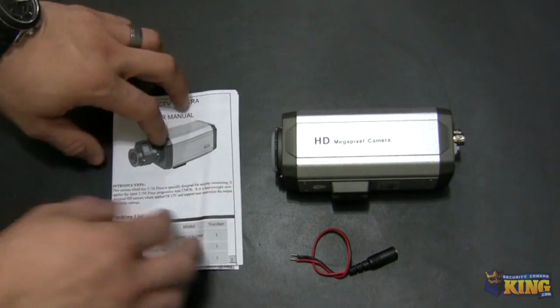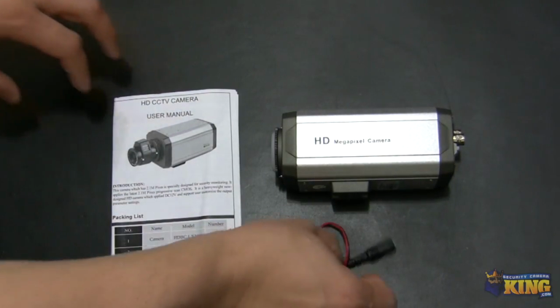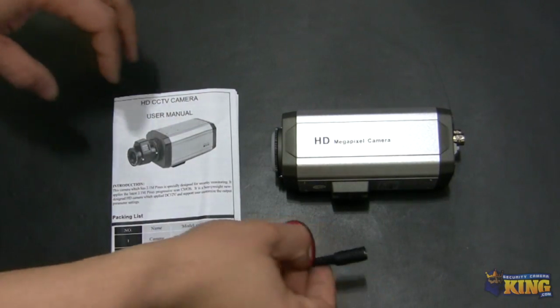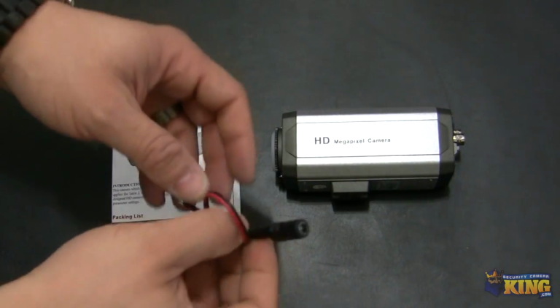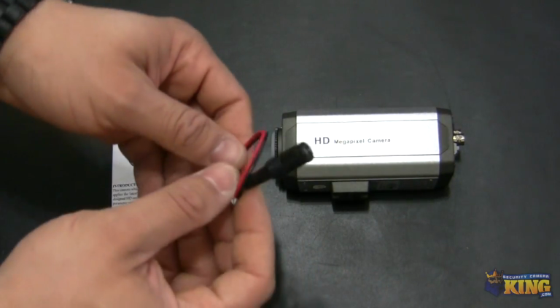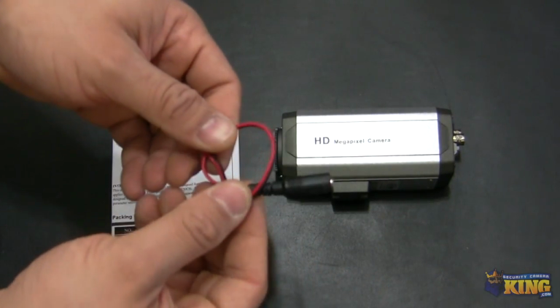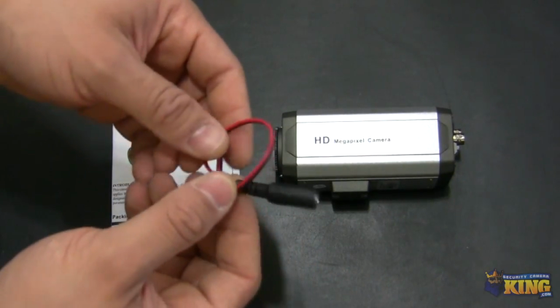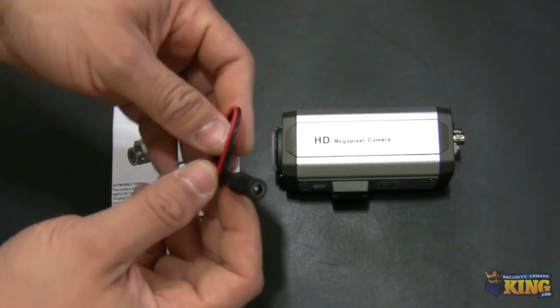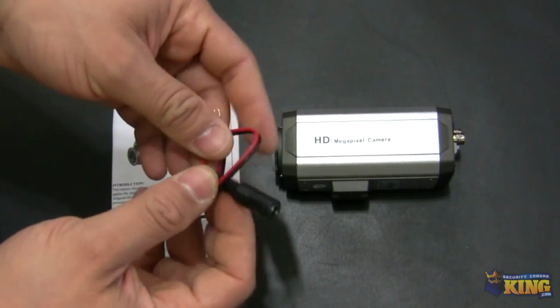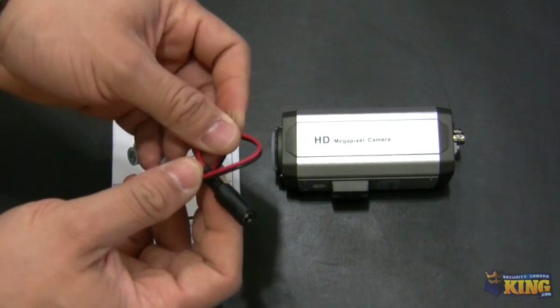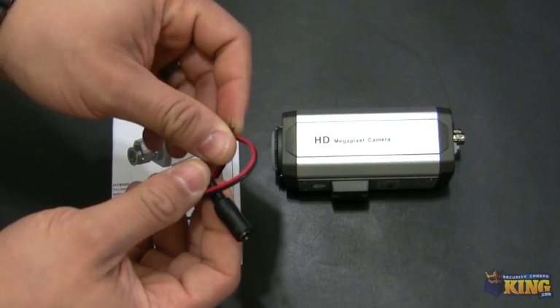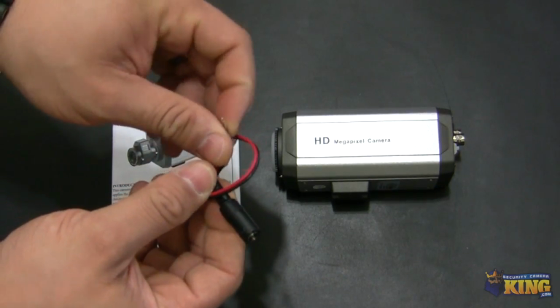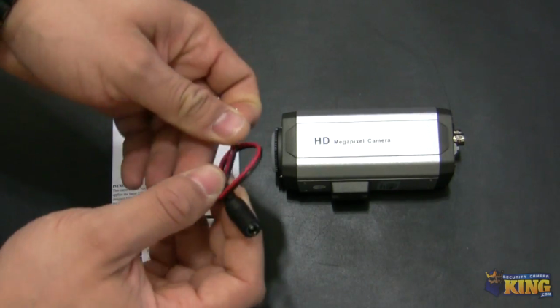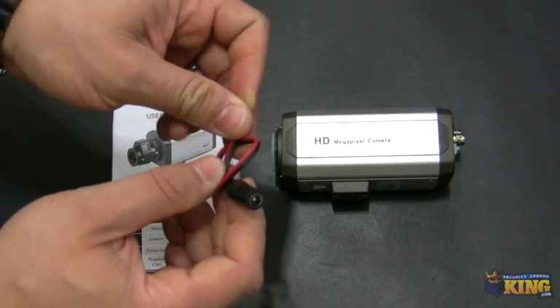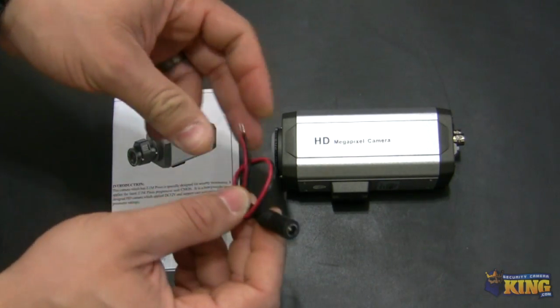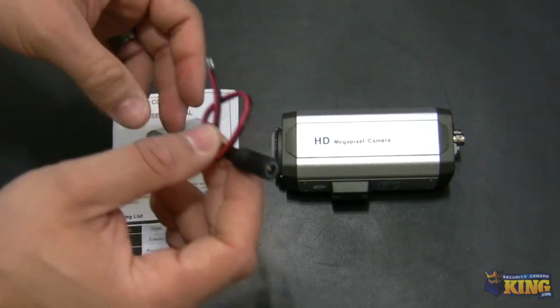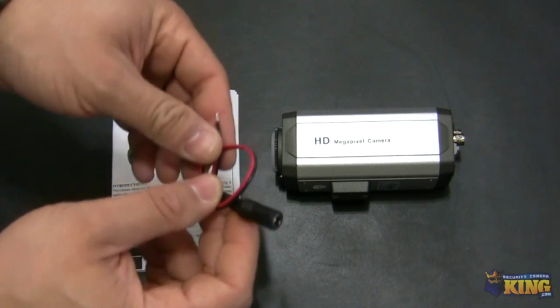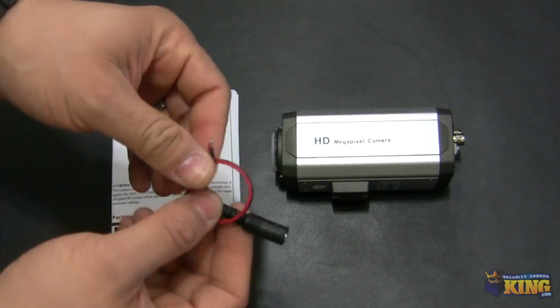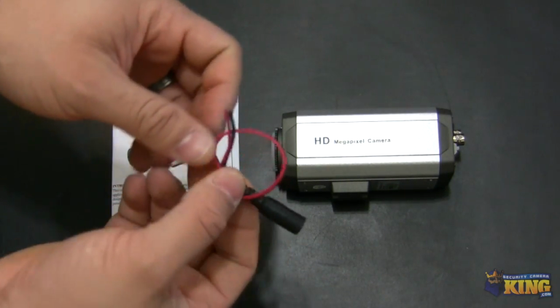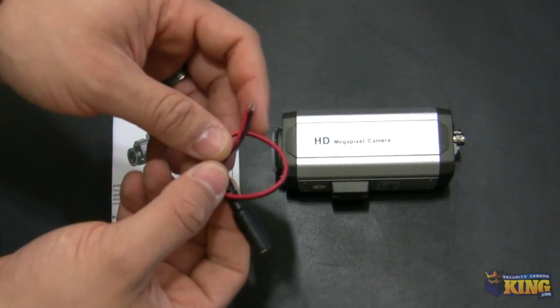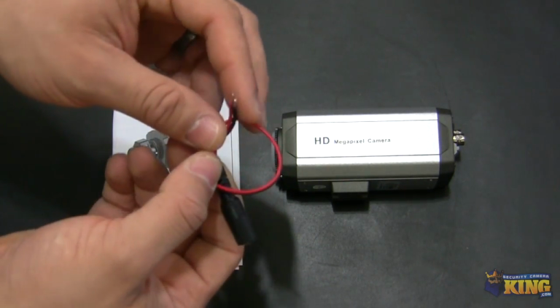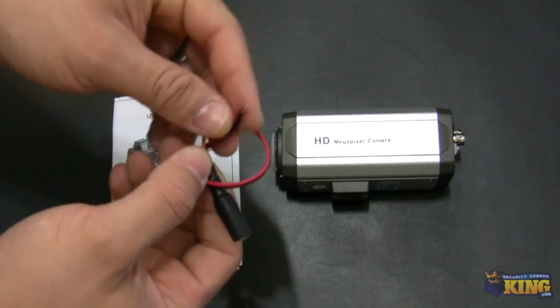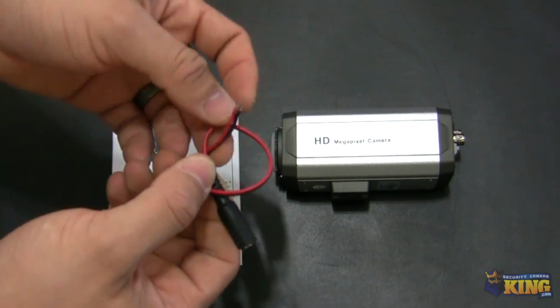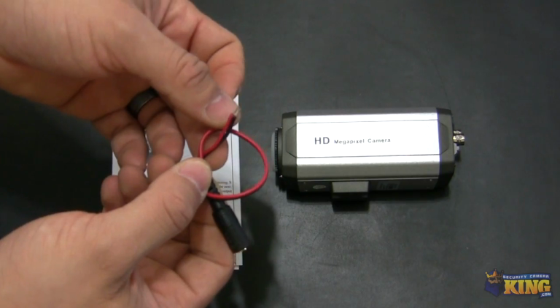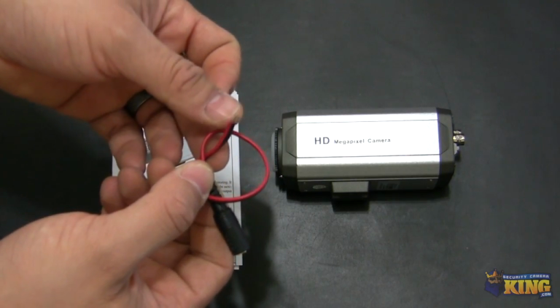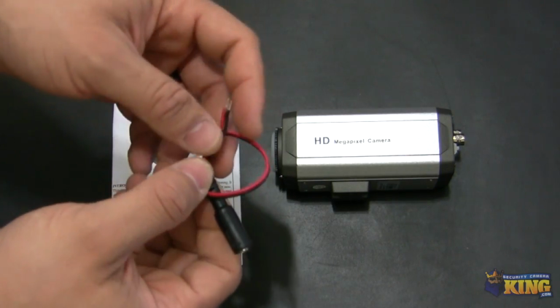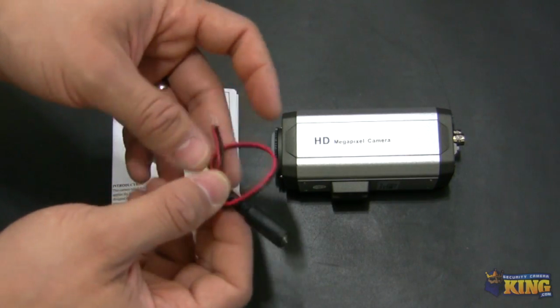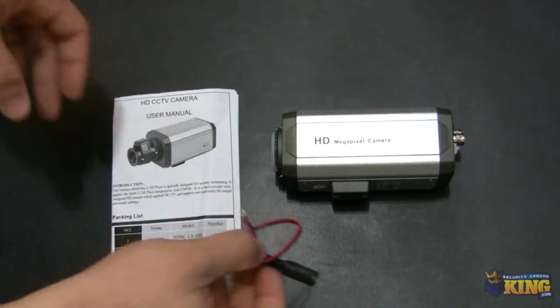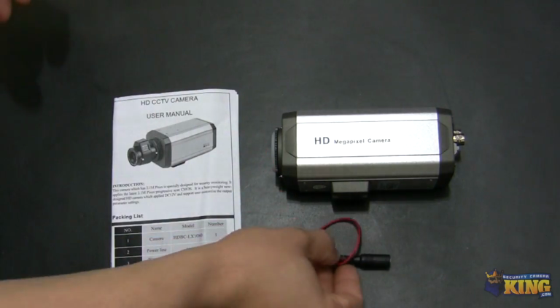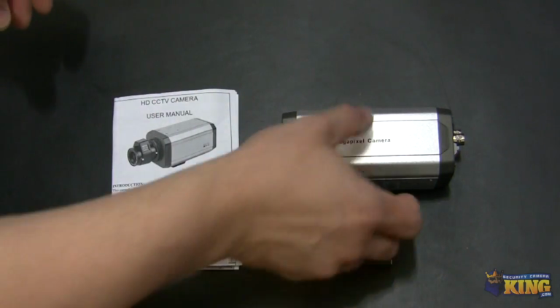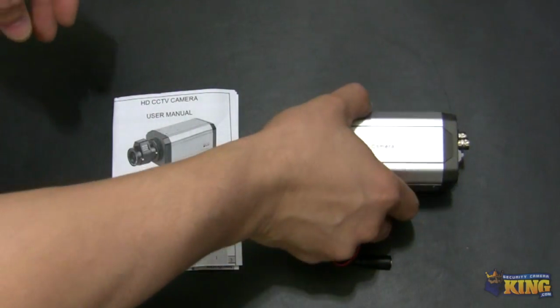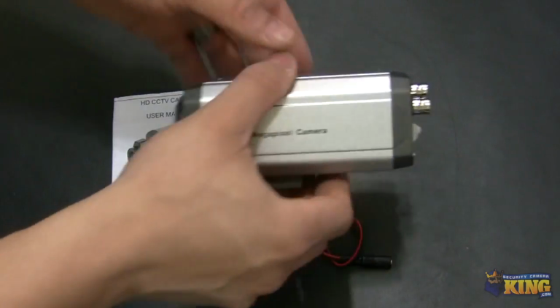You will find a pigtail for you to connect the power to it, and it's 12 volt. You can see it's properly labeled — red as positive and black as negative — and then the camera itself.